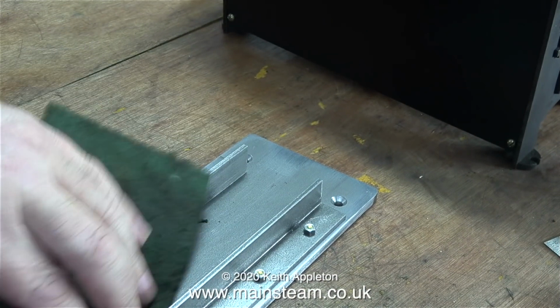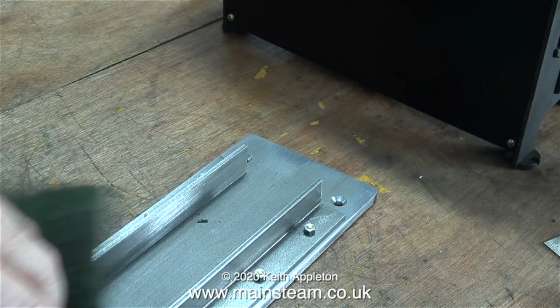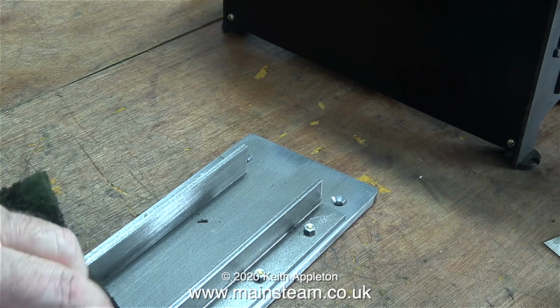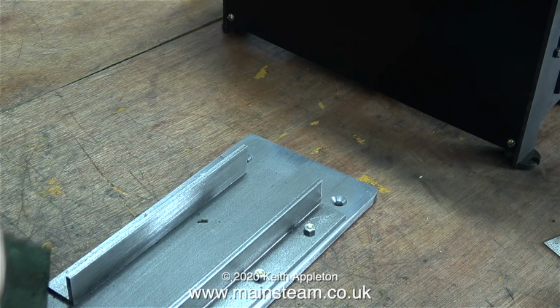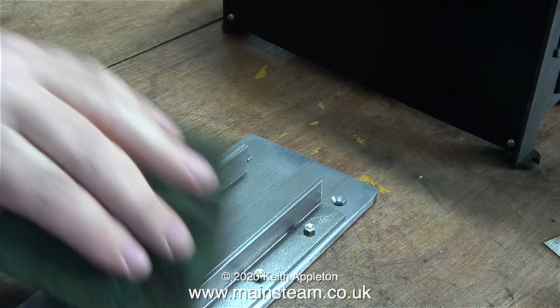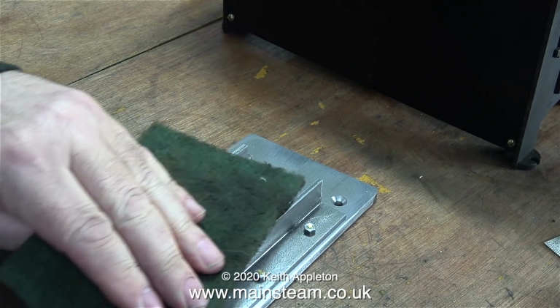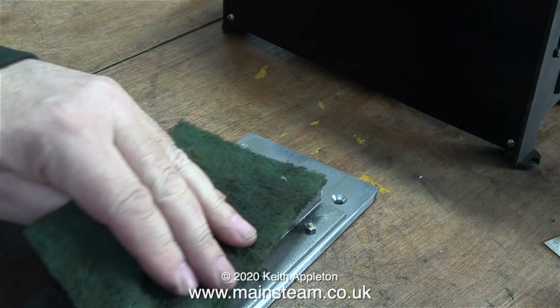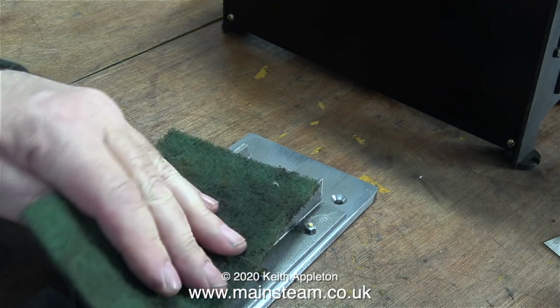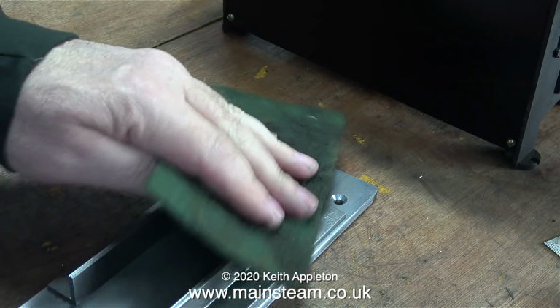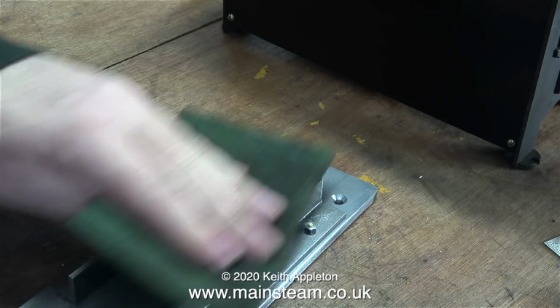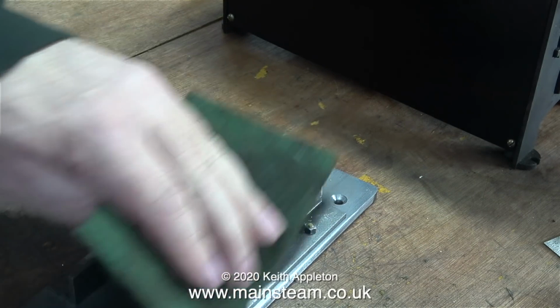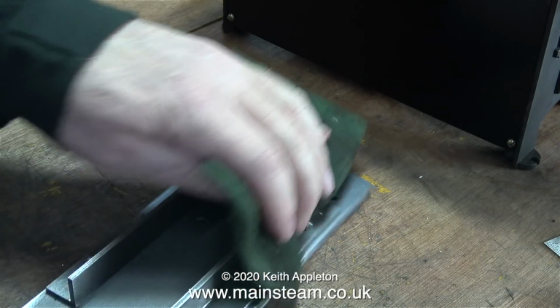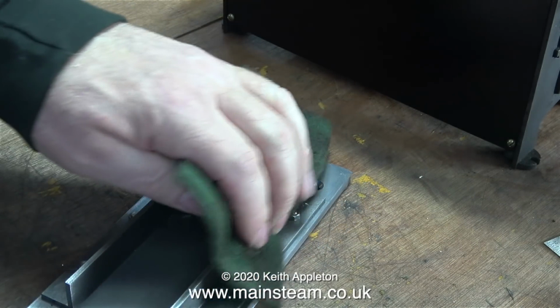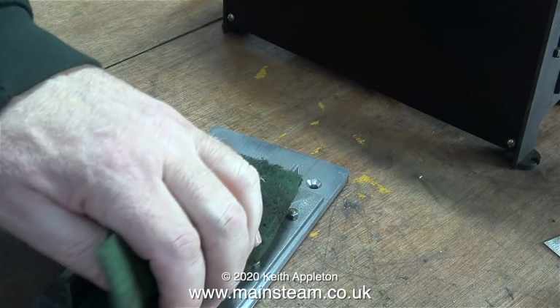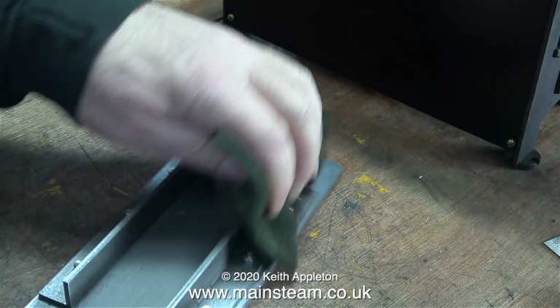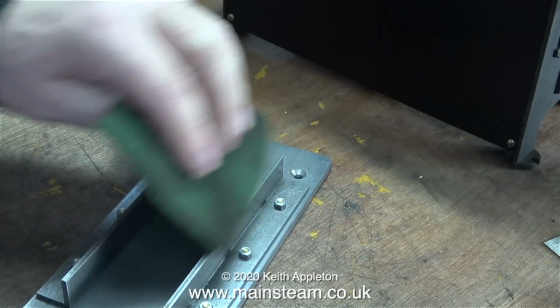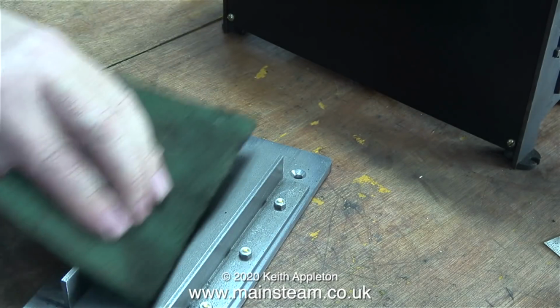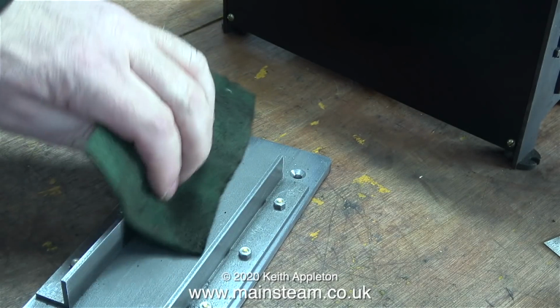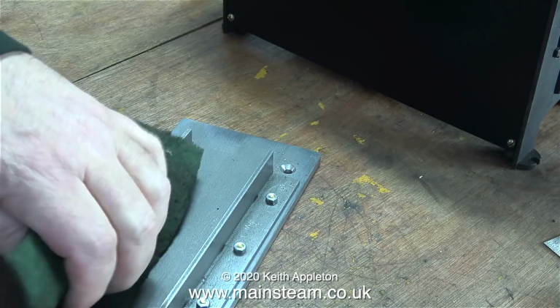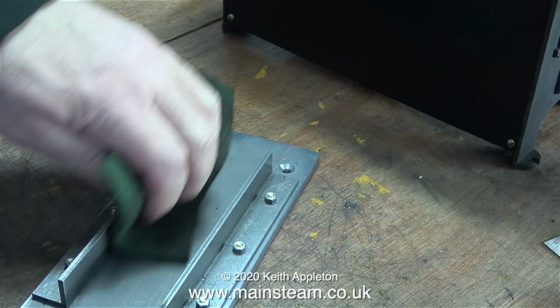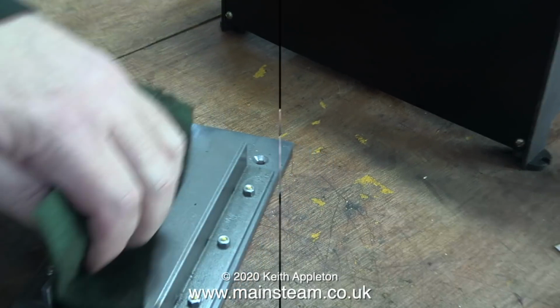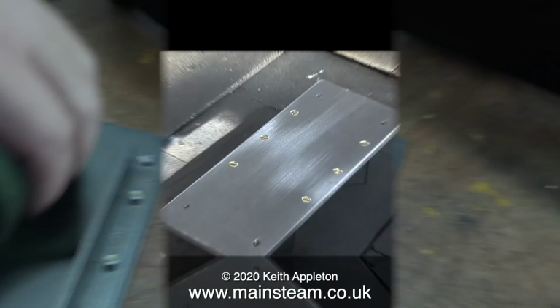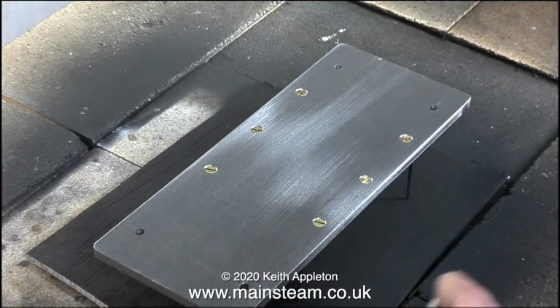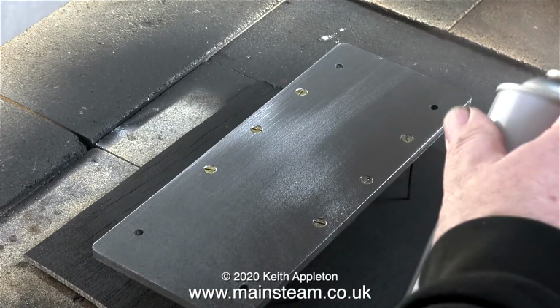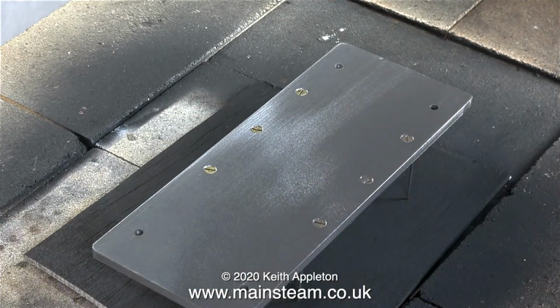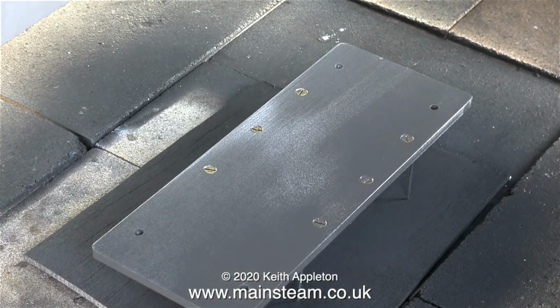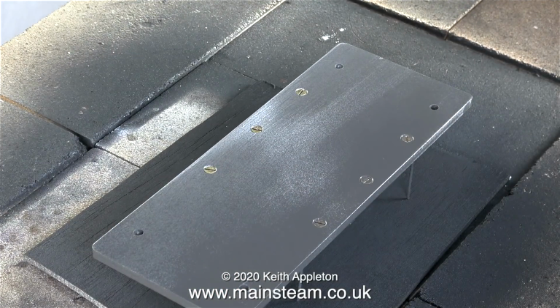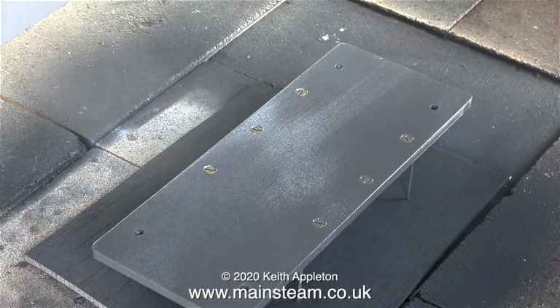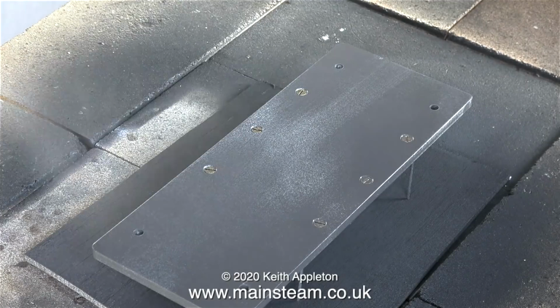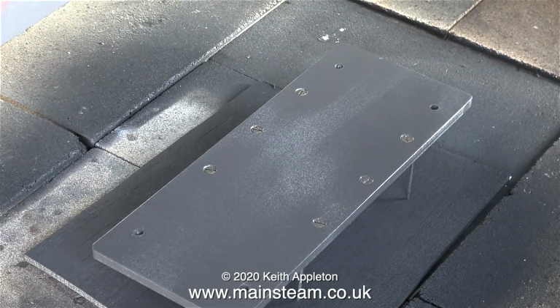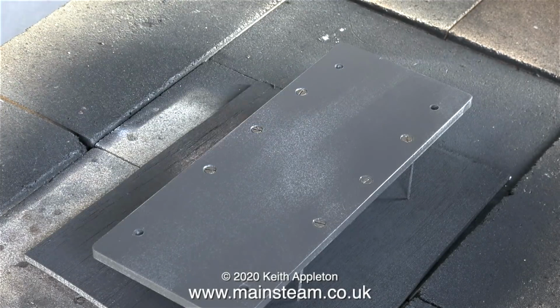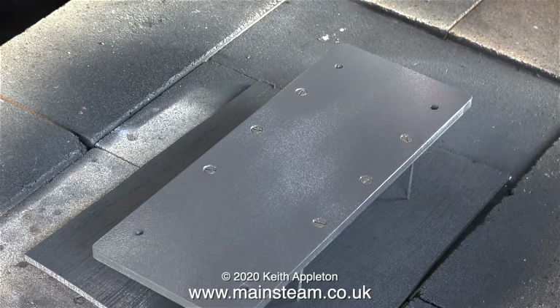All I need to do now is clean up all the steel, scour it as a key for the paint using some Scotch-Brite. Then it's into the outer part of the workshop to paint it. I'm using my painting jig with the panel pins.